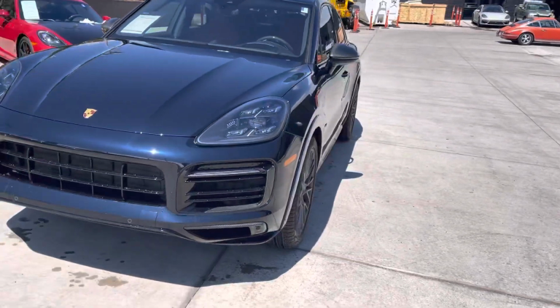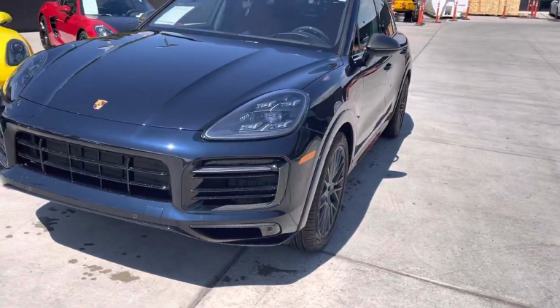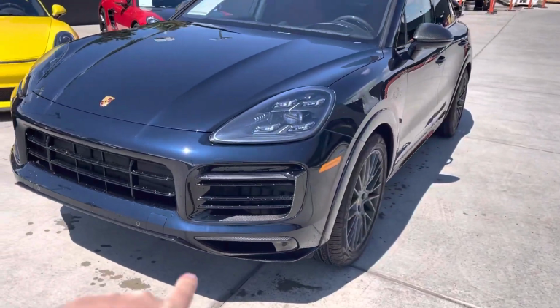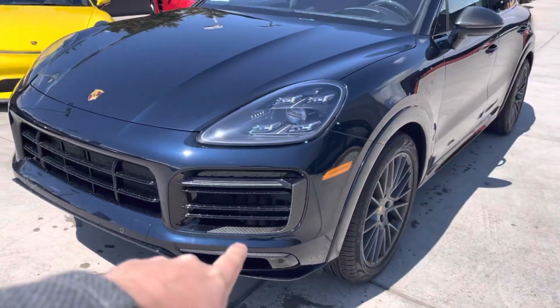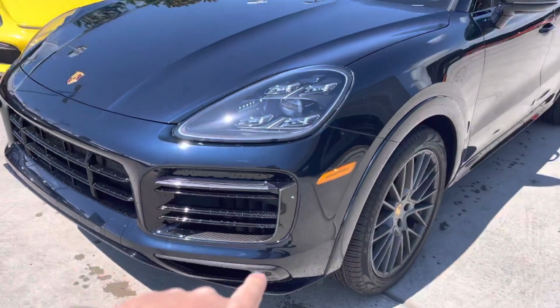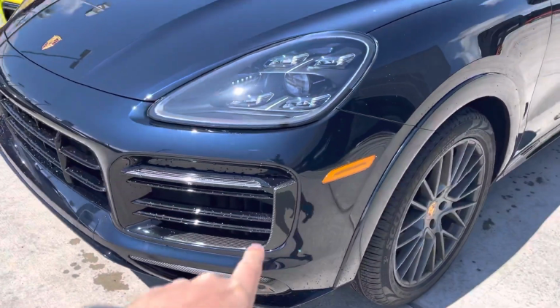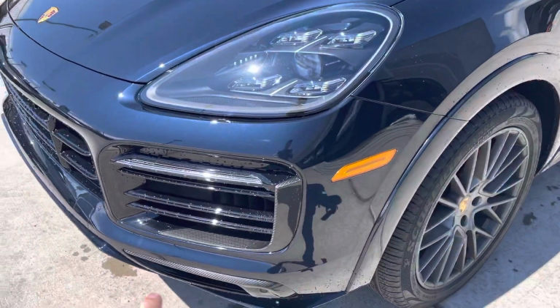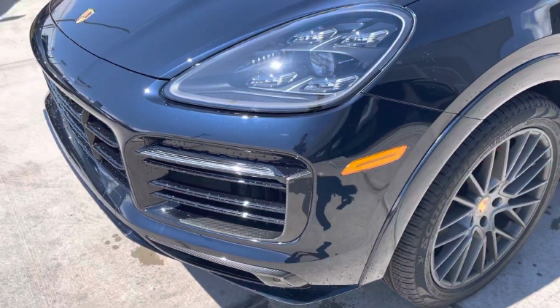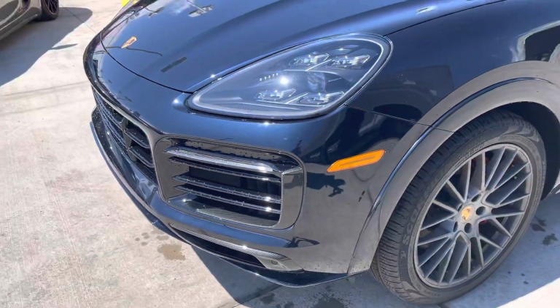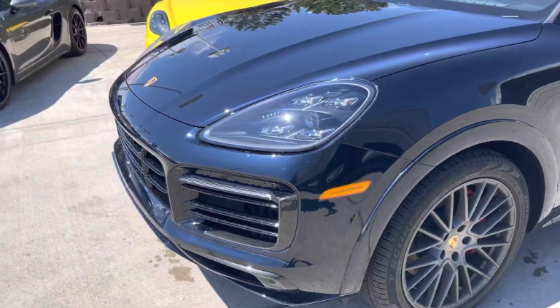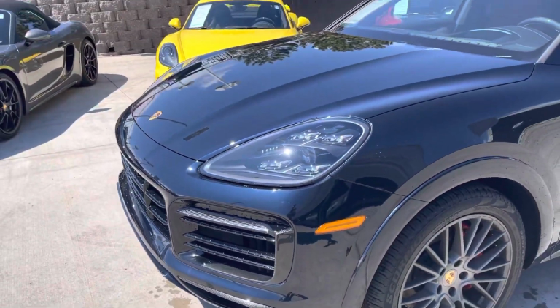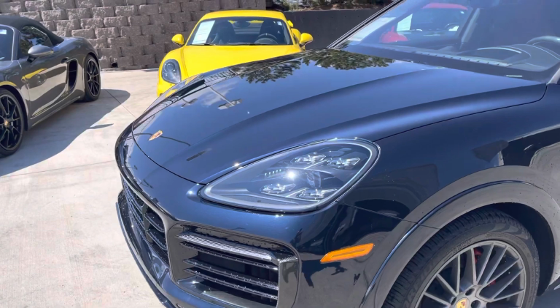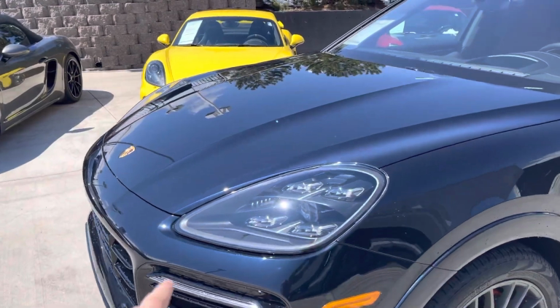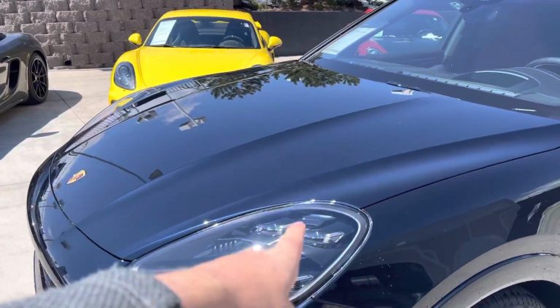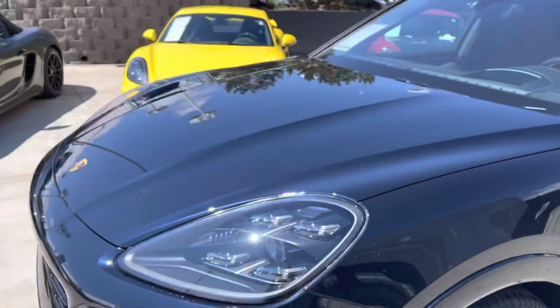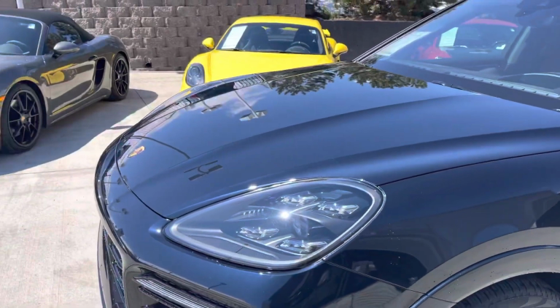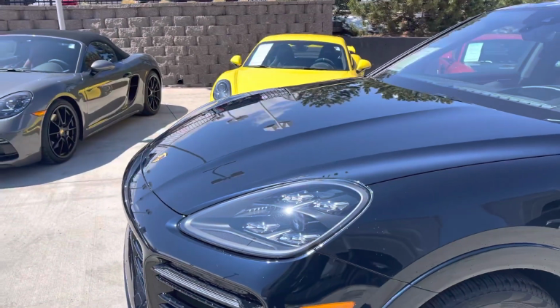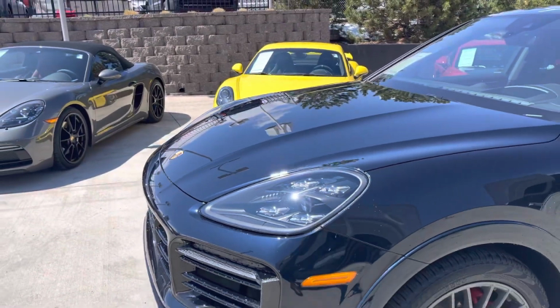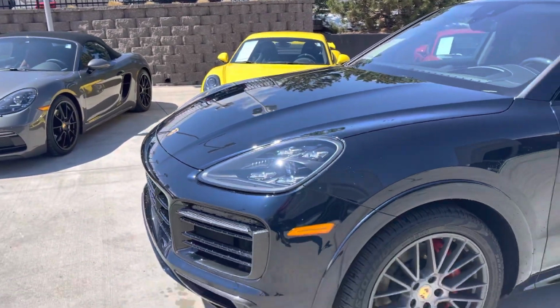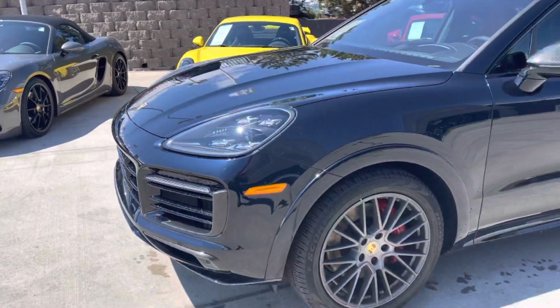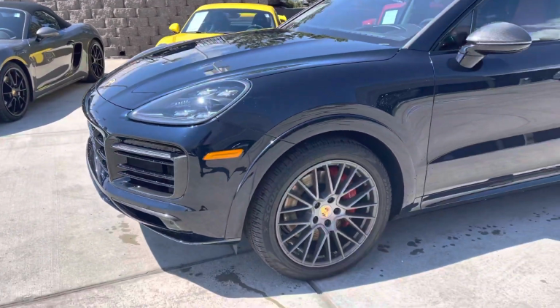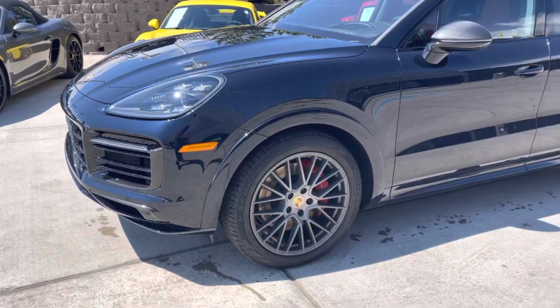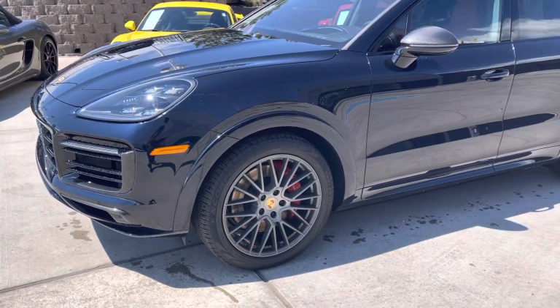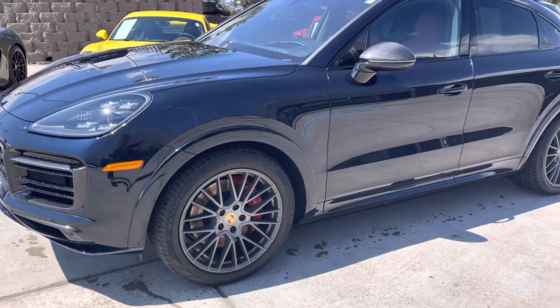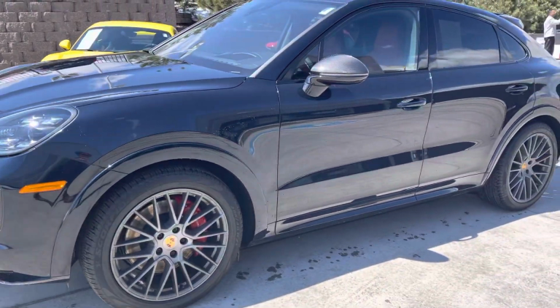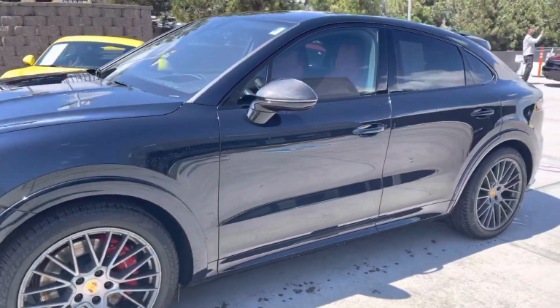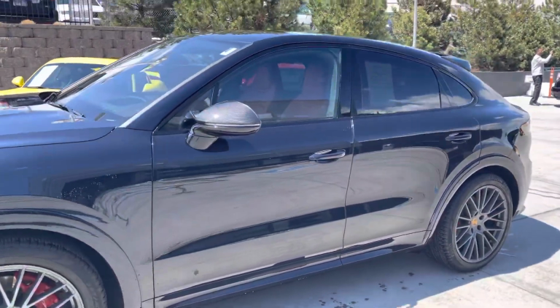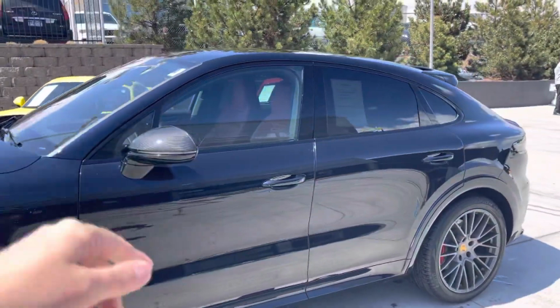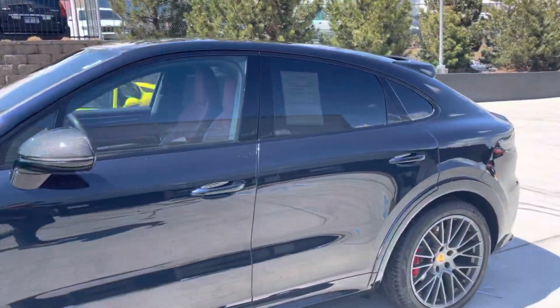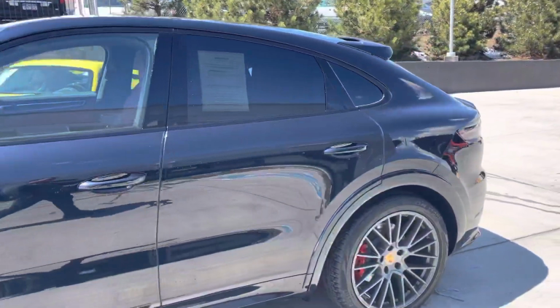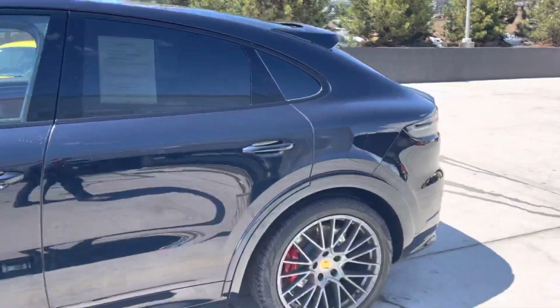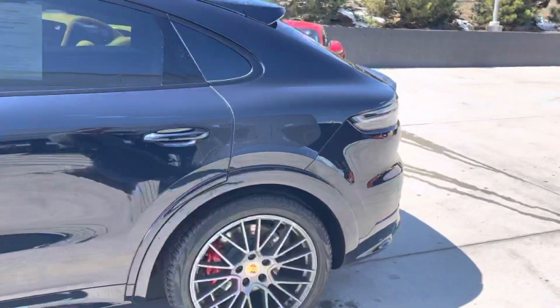It's got some cool carbon fiber trim, little extra accents around the front, clear mask on the front — maybe 24 inches of the hood, so the front end's been protected. RS Spyder style wheels look great, little carbon mirror caps back there as well.